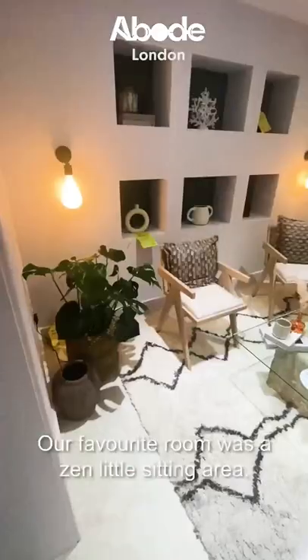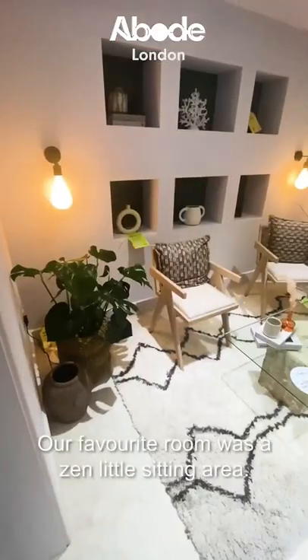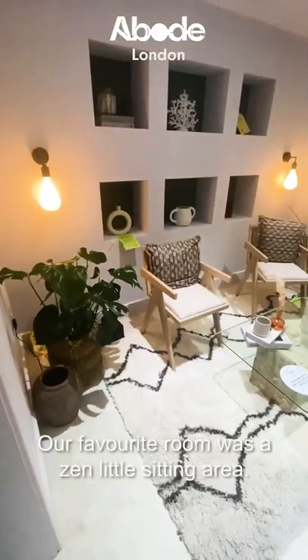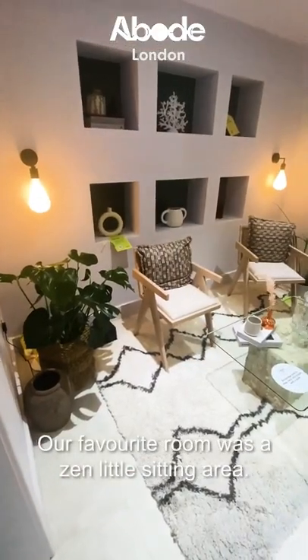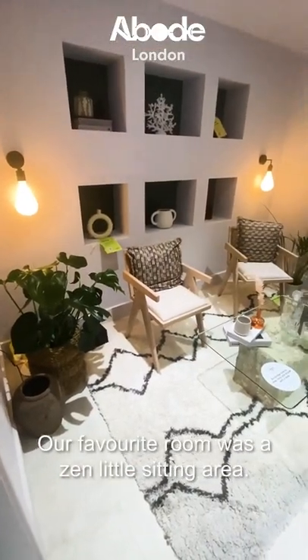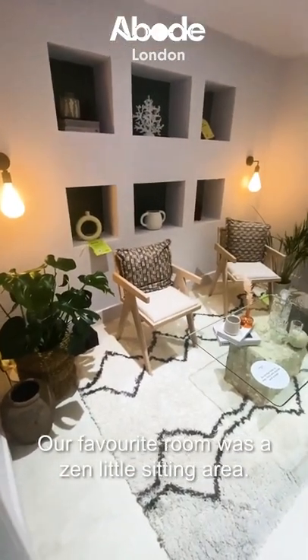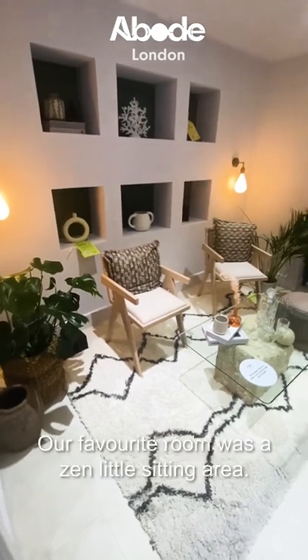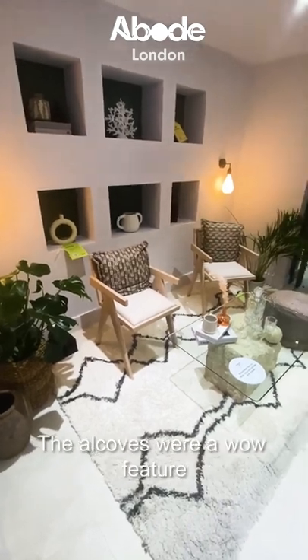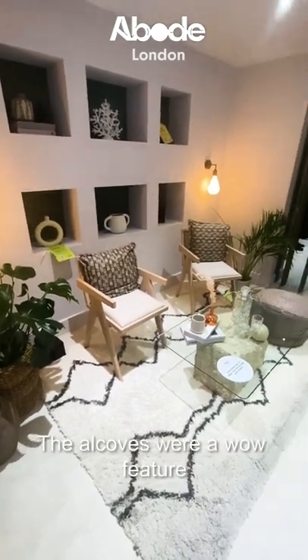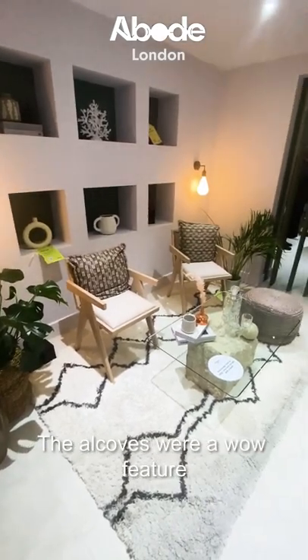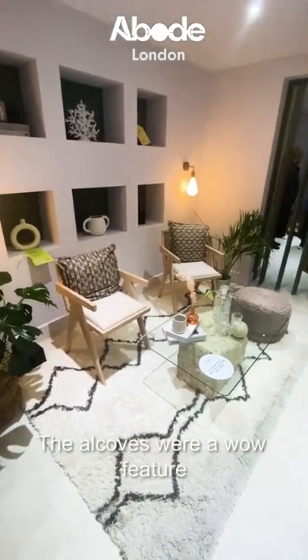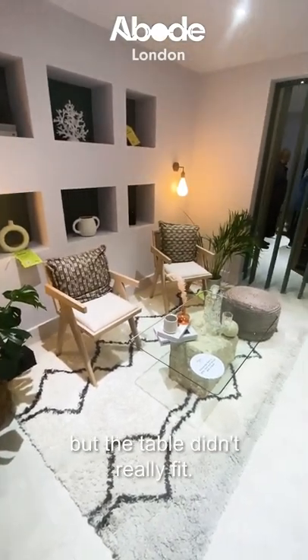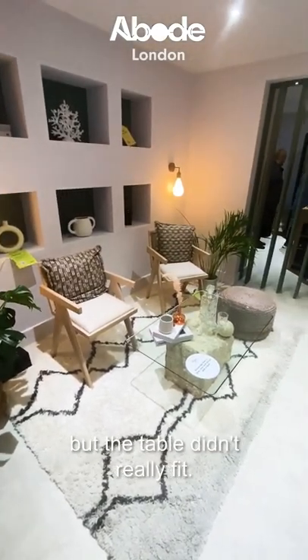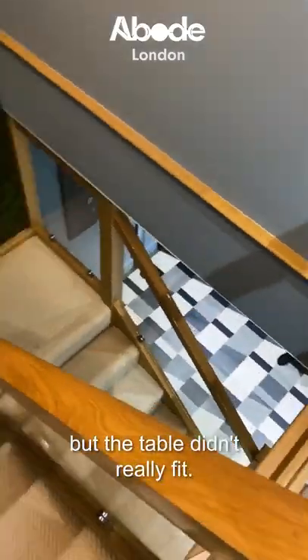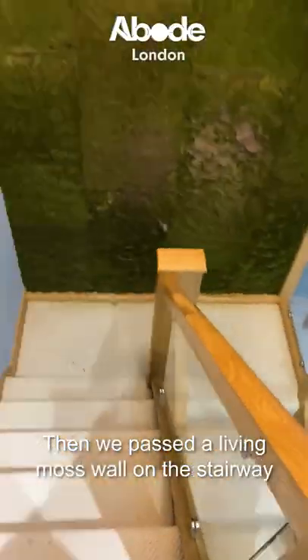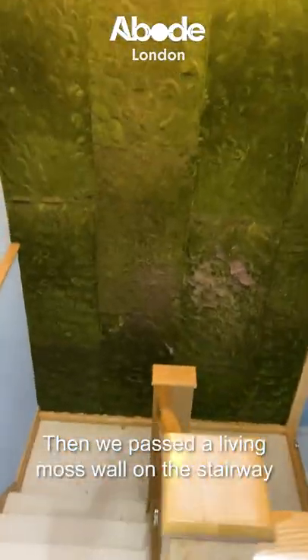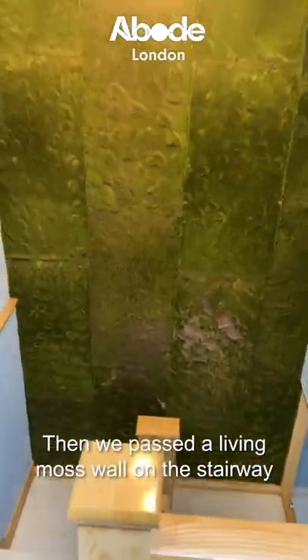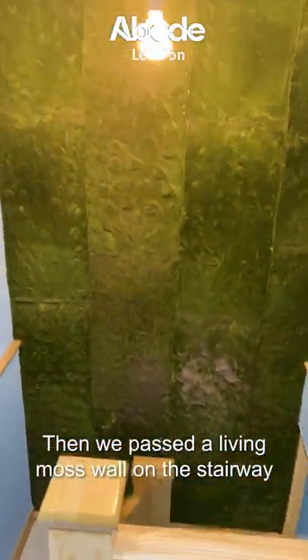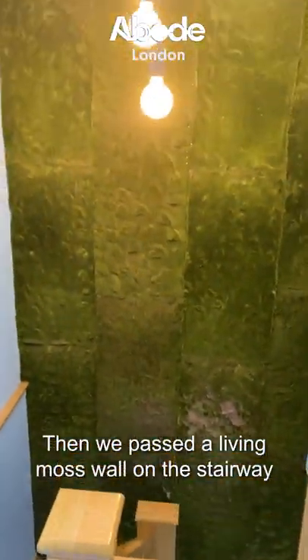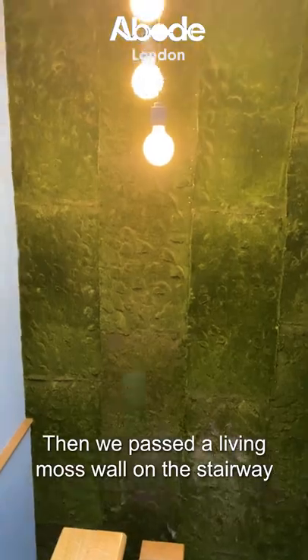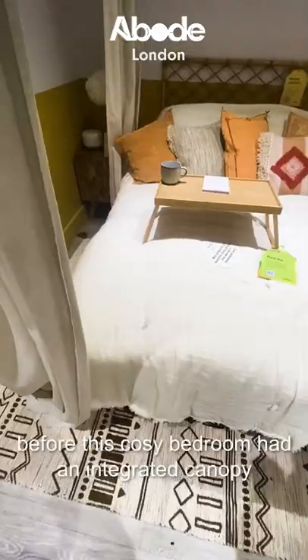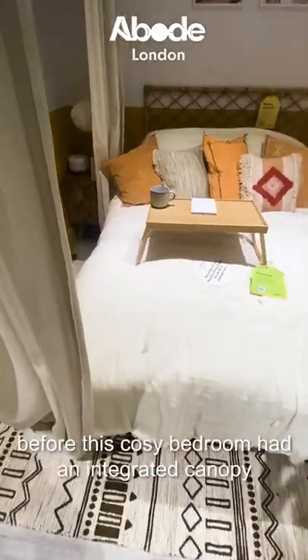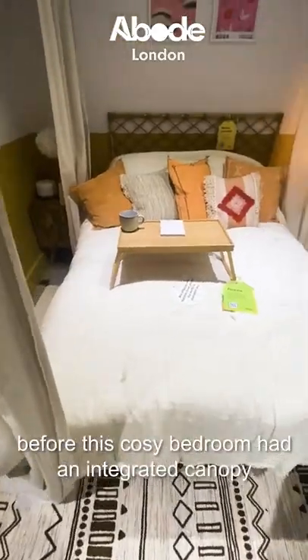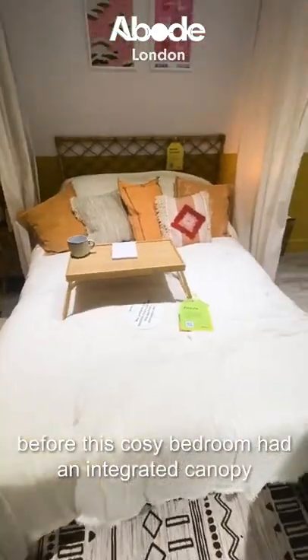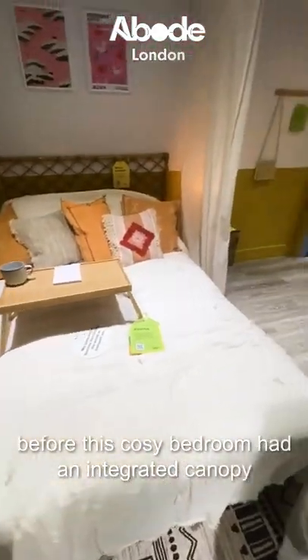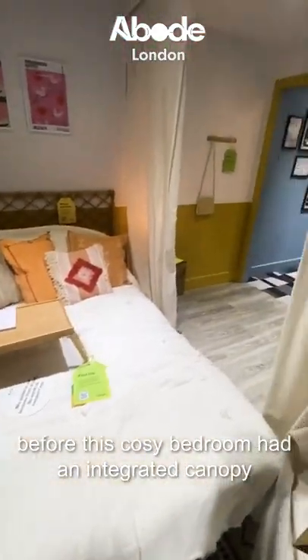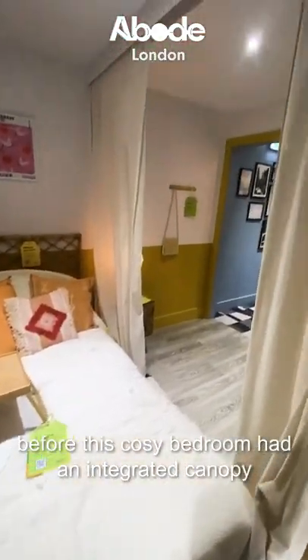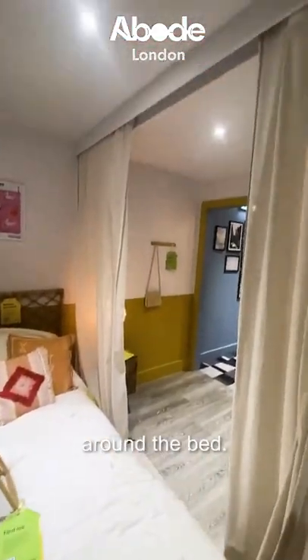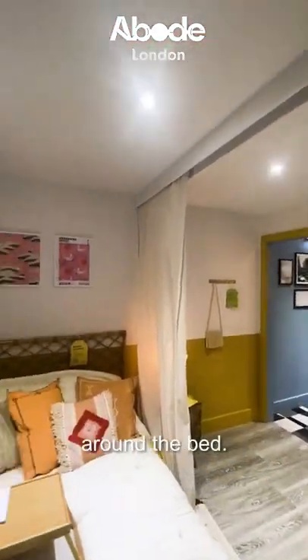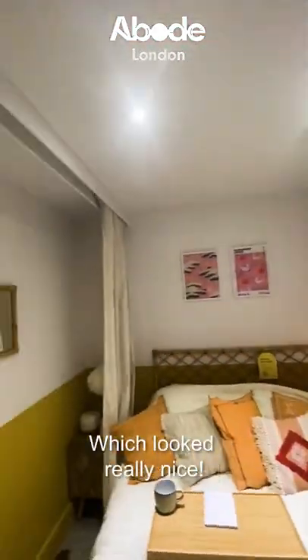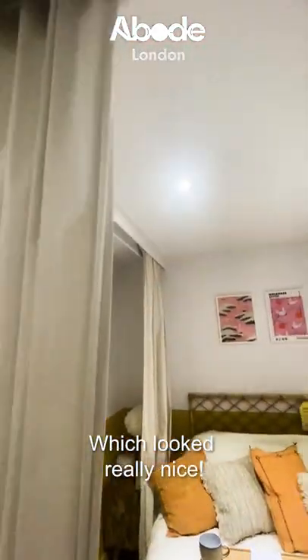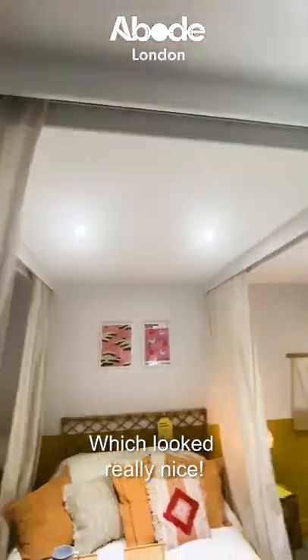Our favourite room was a zen little sitting area. The alcoves were a wow feature, but the table didn't really fit. Then we passed a living moss wall on the stairway, before this cosy bedroom had an integrated canopy around the bed, which looked really nice.